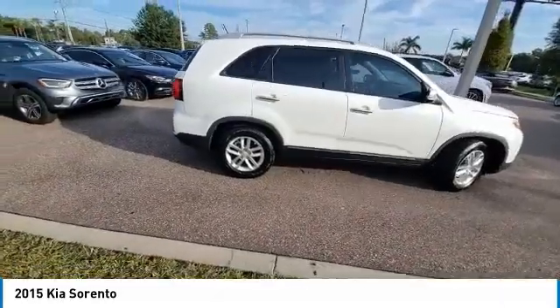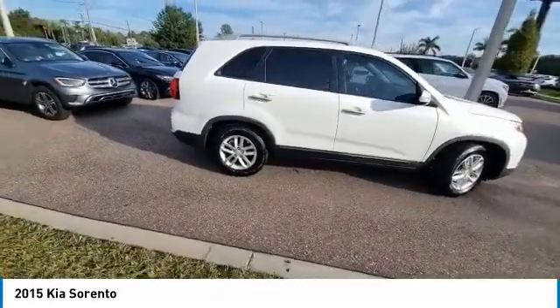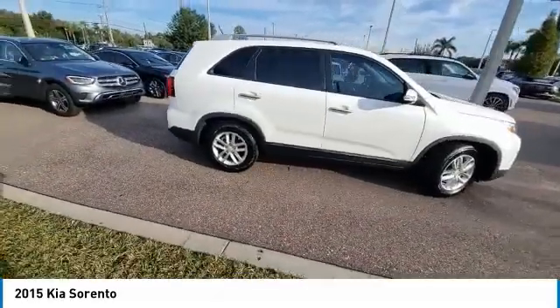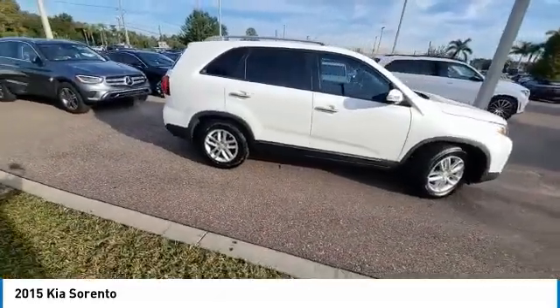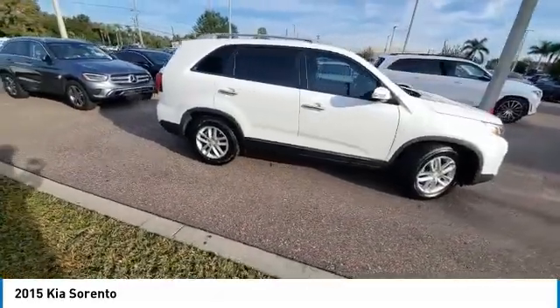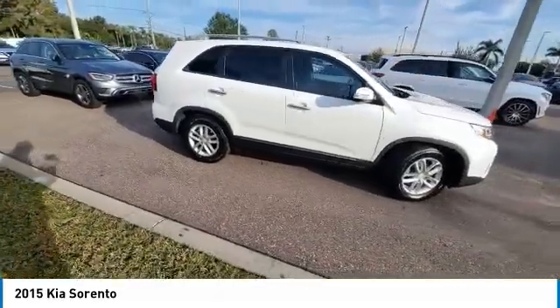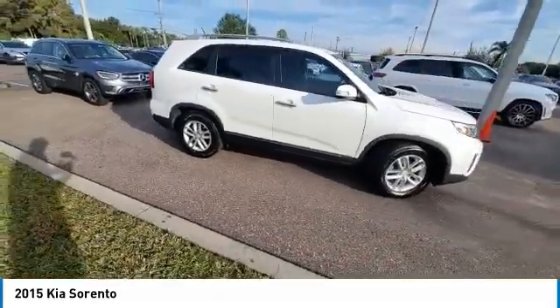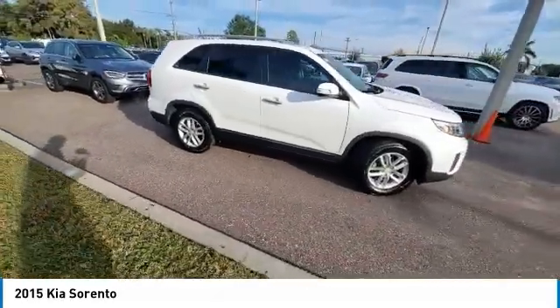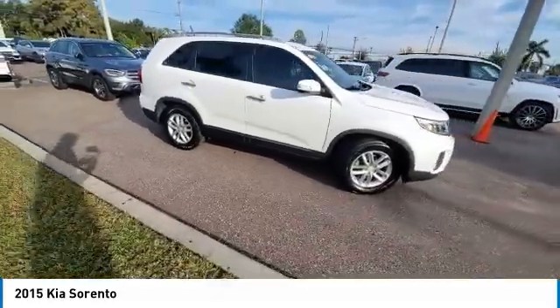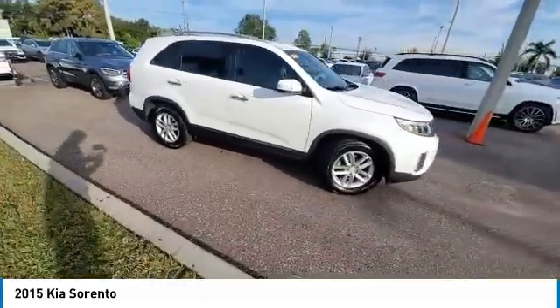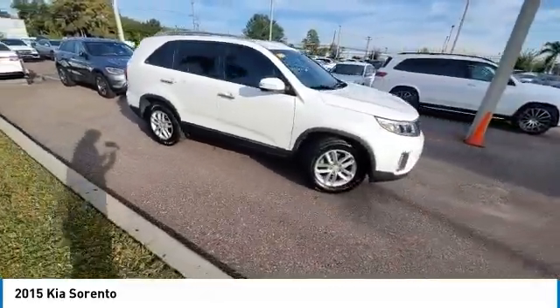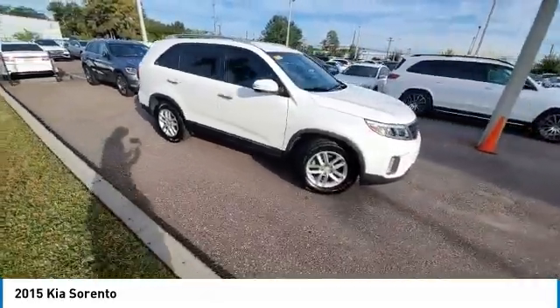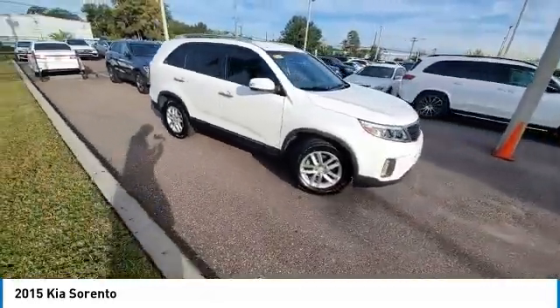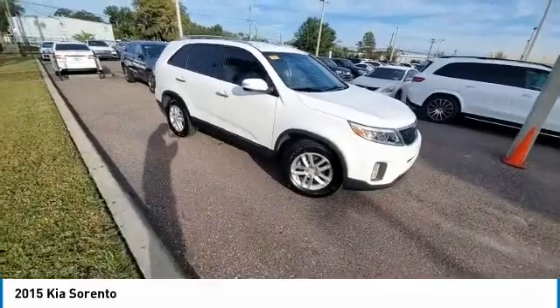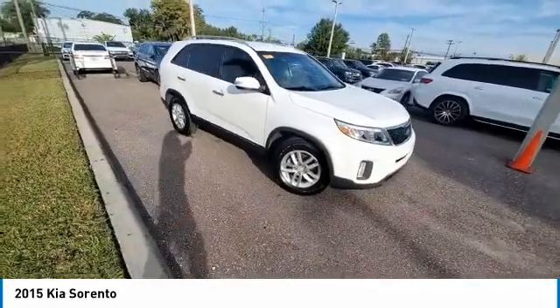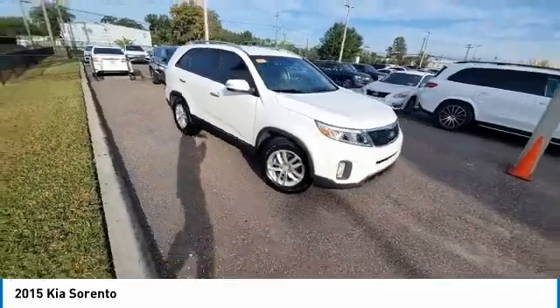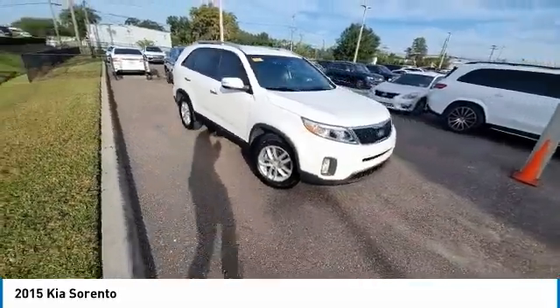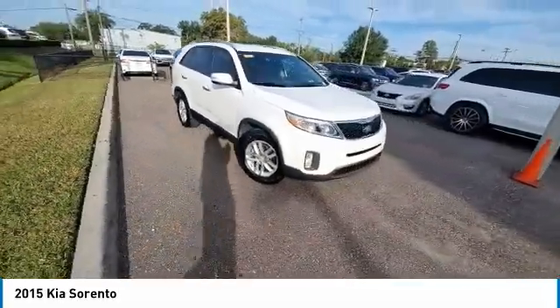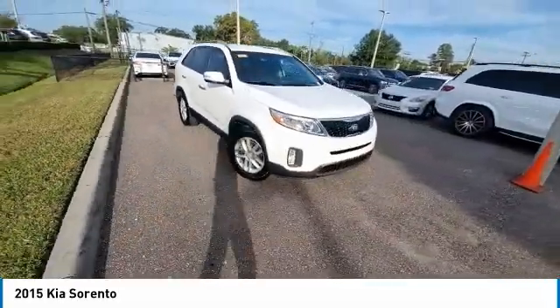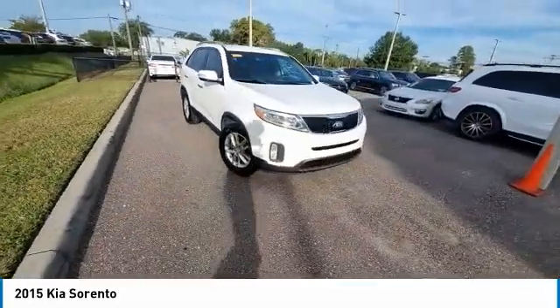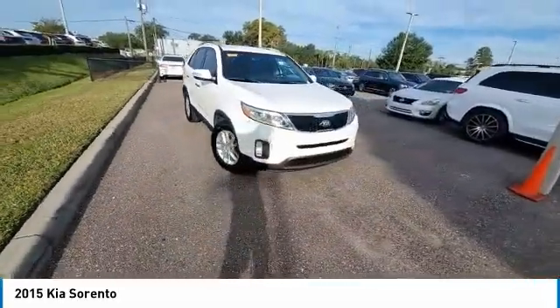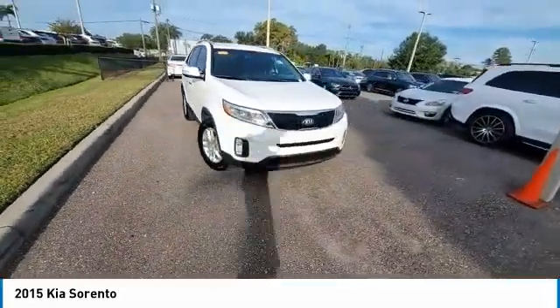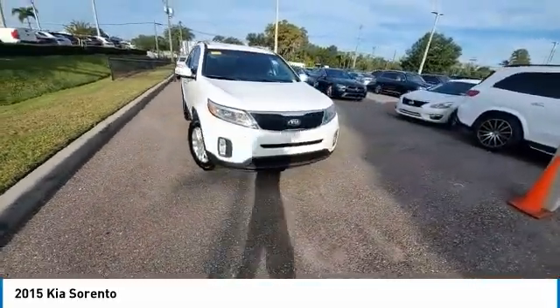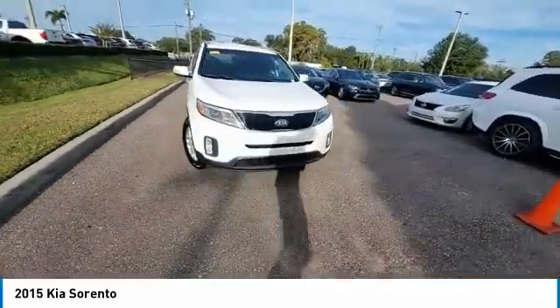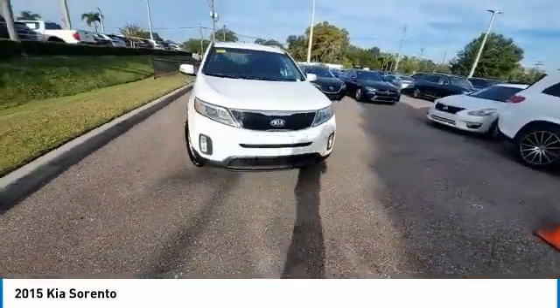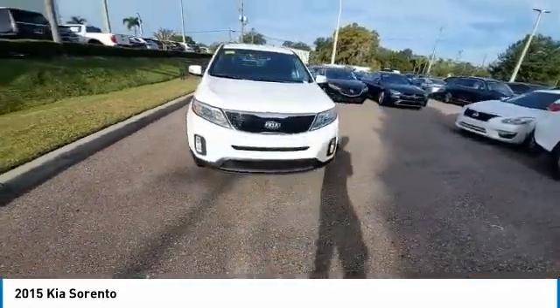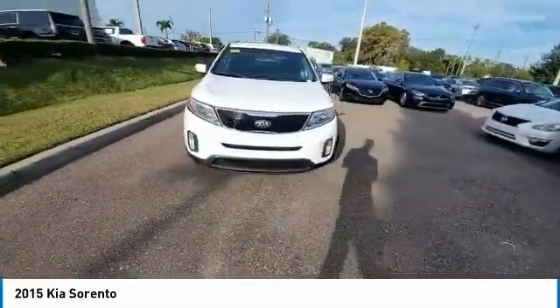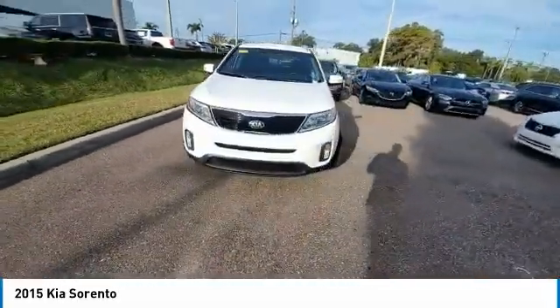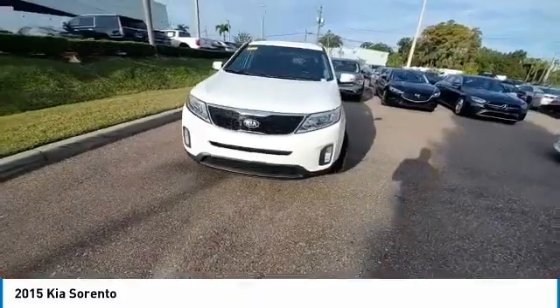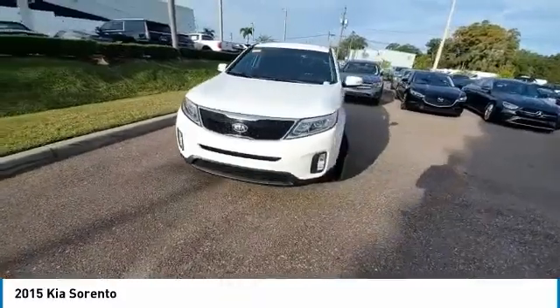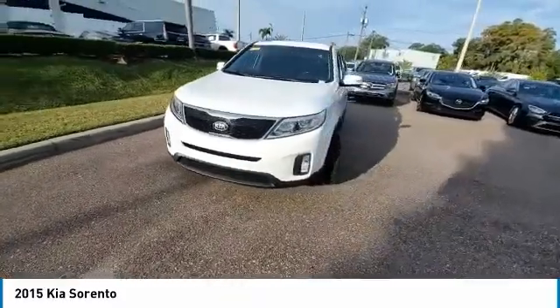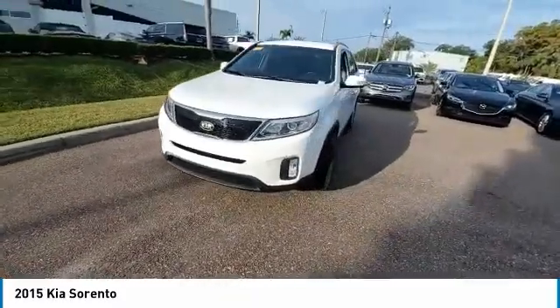This vehicle has less than 40,000 miles. Here are some of this vehicle's great options: electronic stability control, heated mirrors, alloy wheels, roof rails, and brake assist.